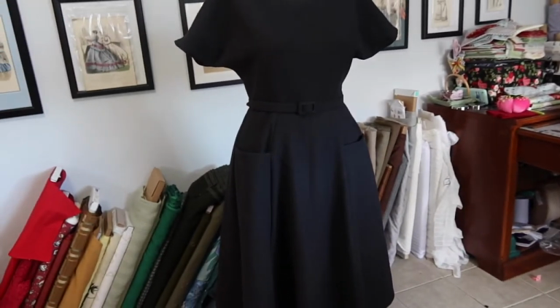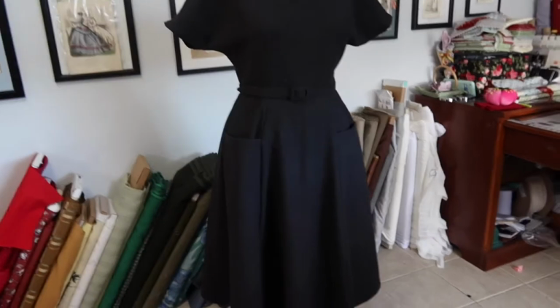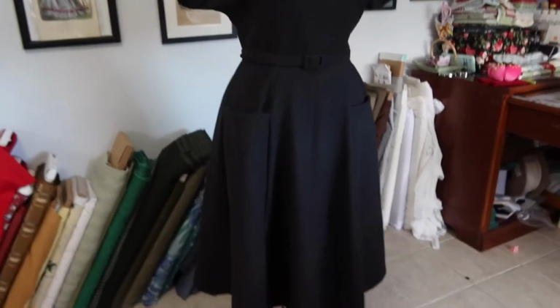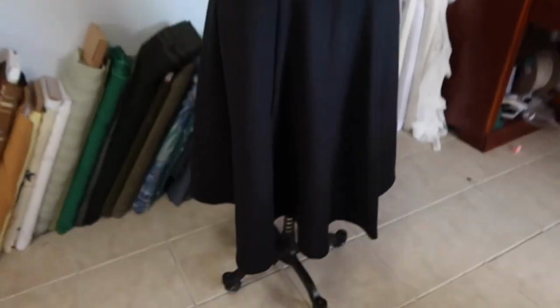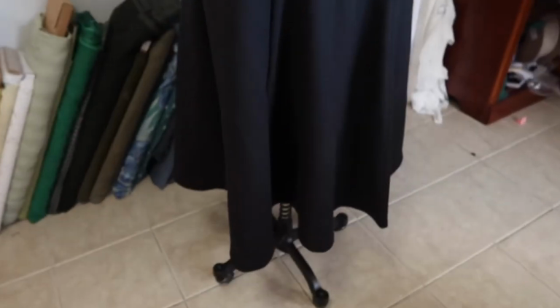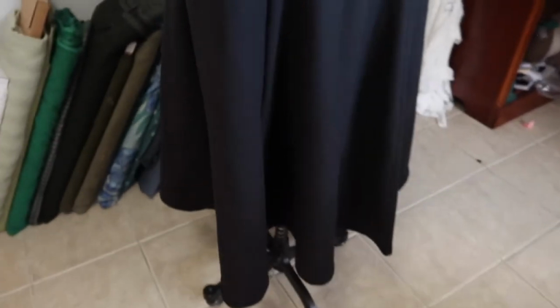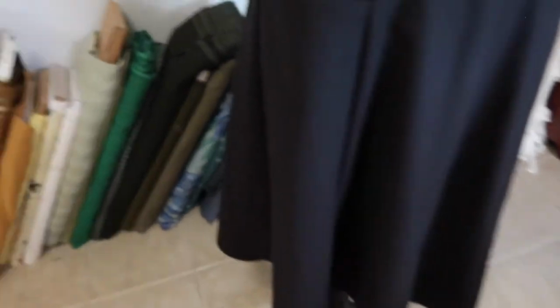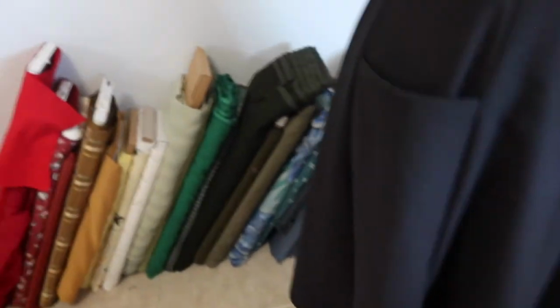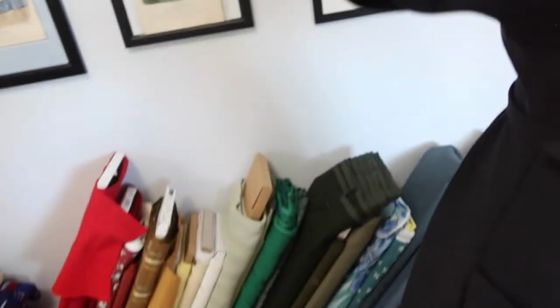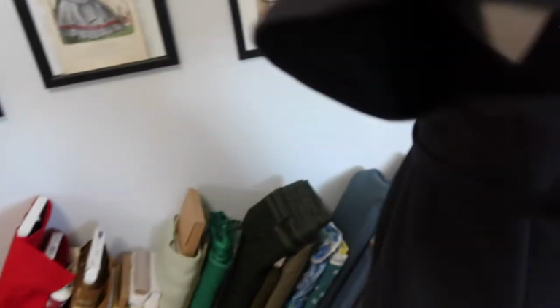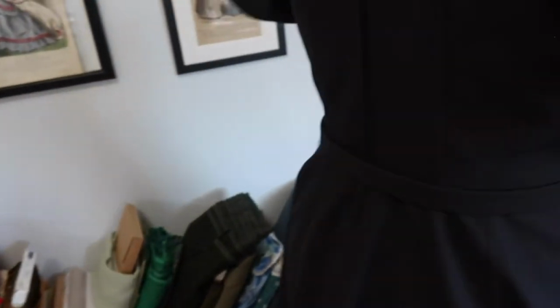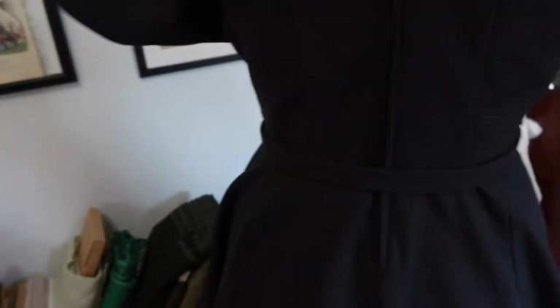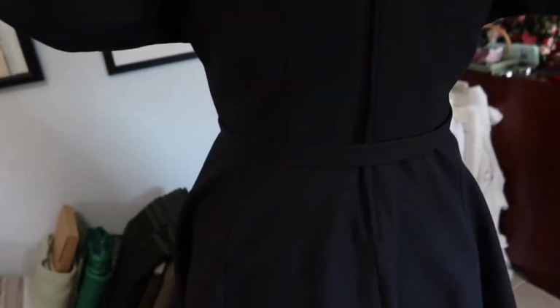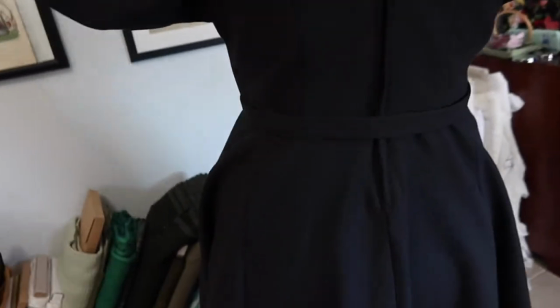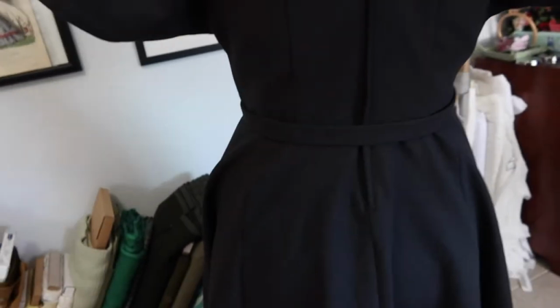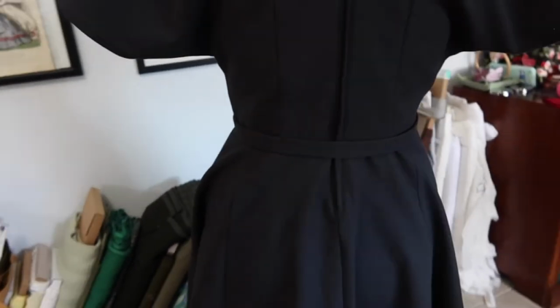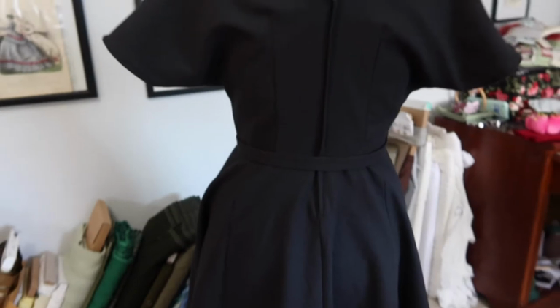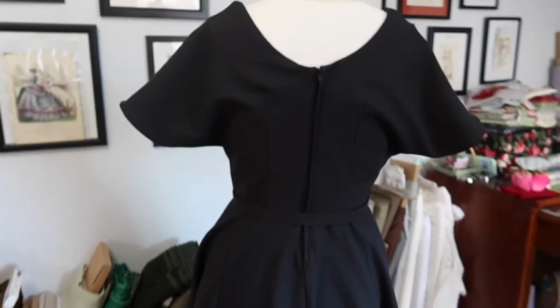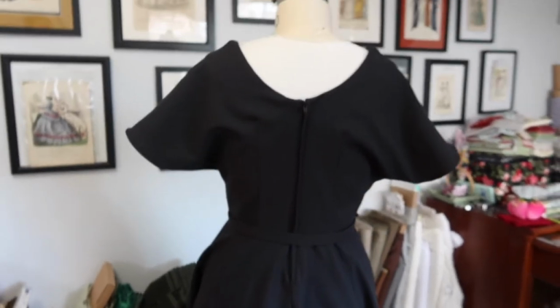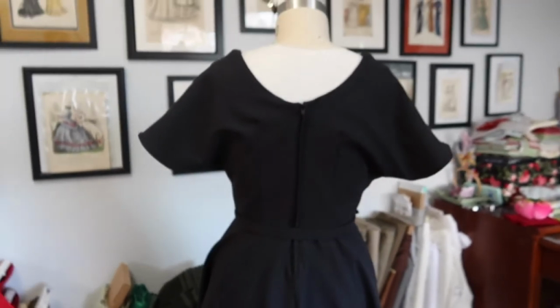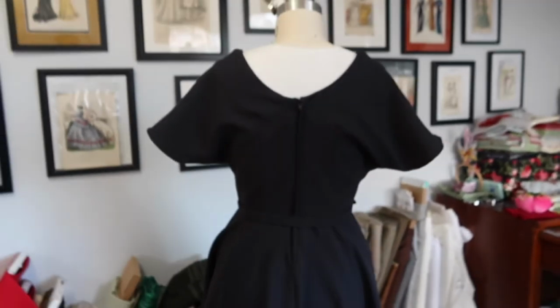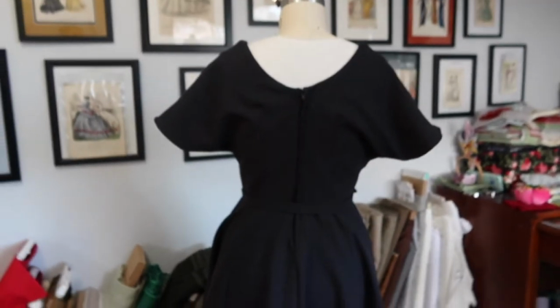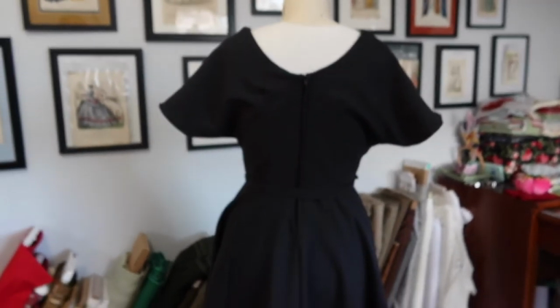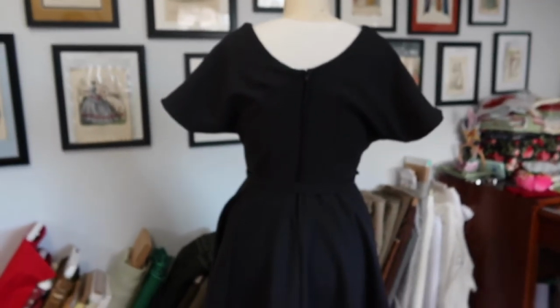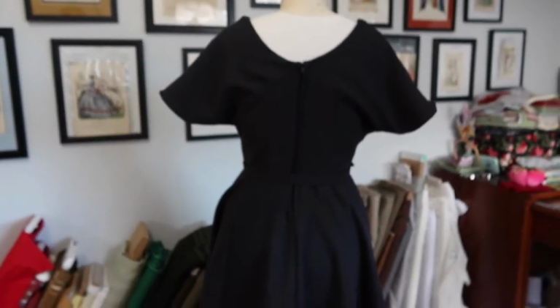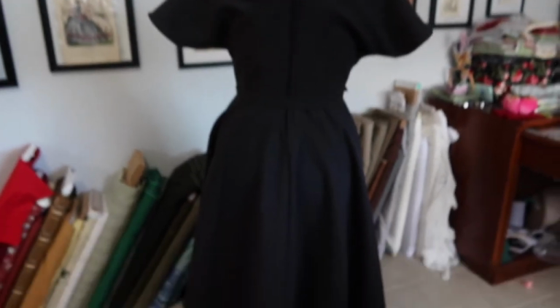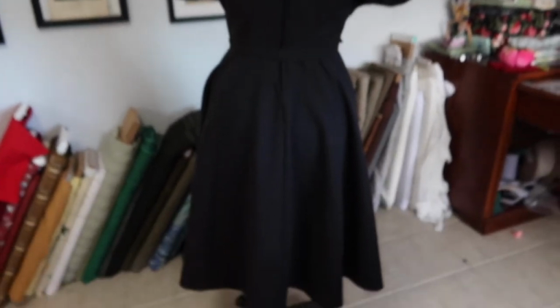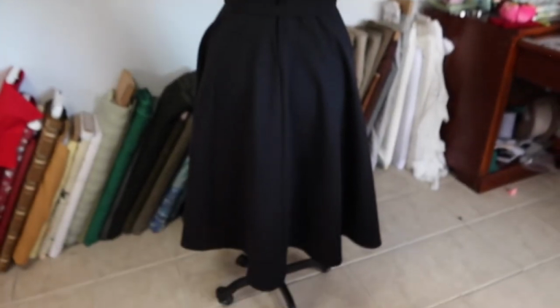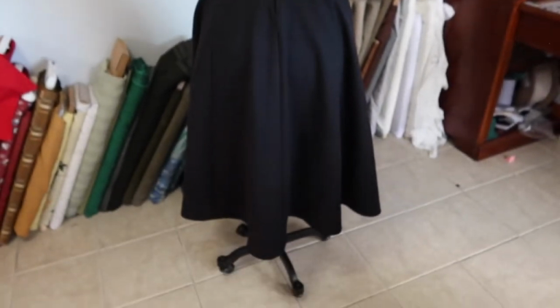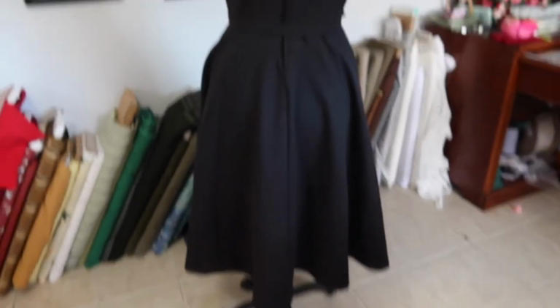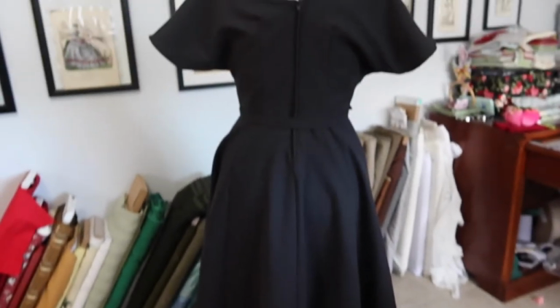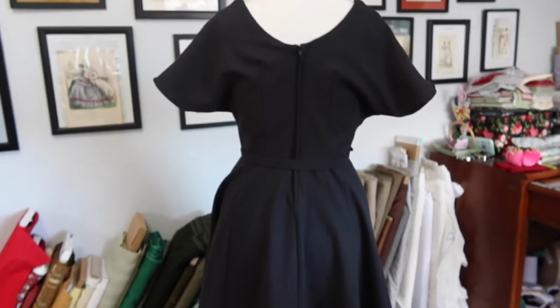The dress has a machine-sewn hem just like the sleeve hems, and from the back it has a zipper. Another garment checked off the list.